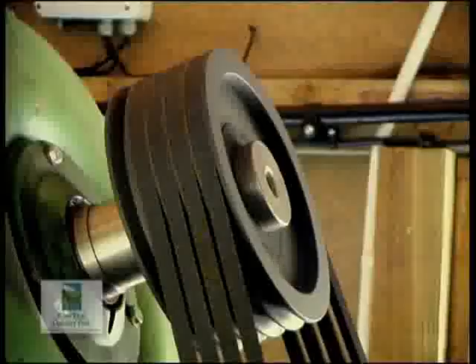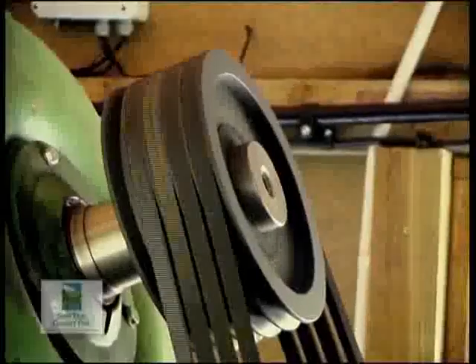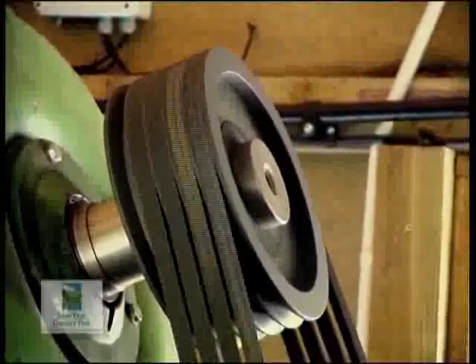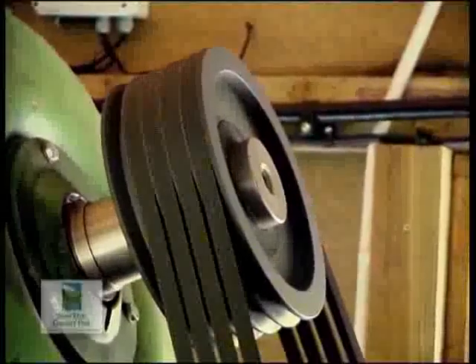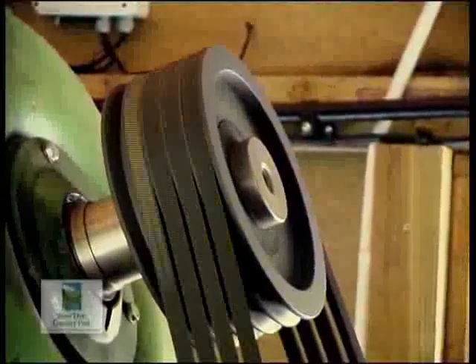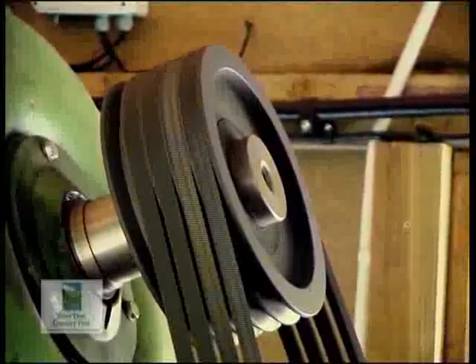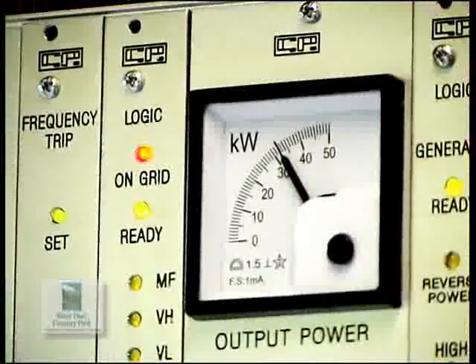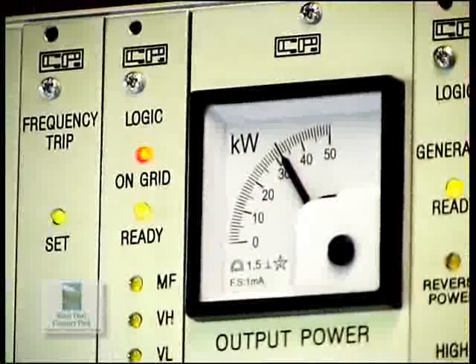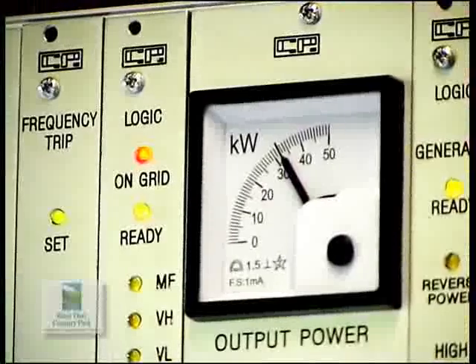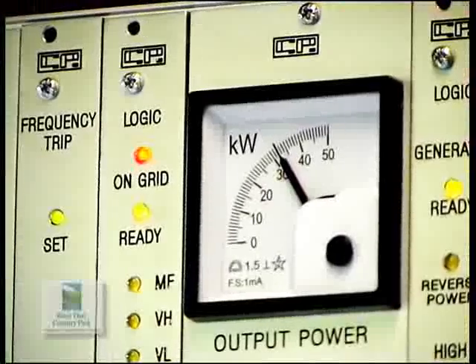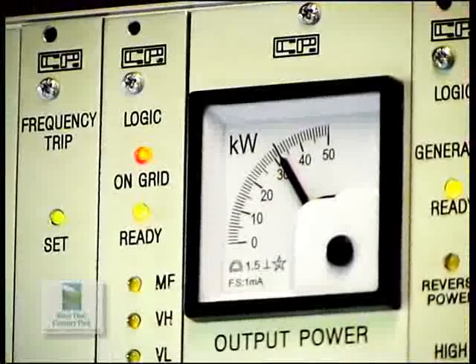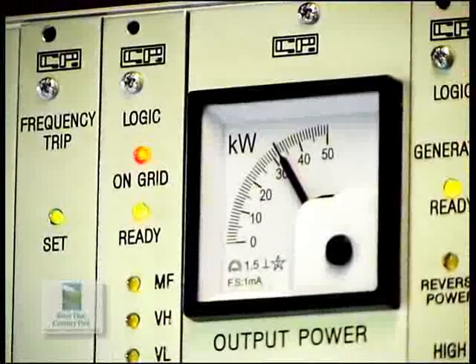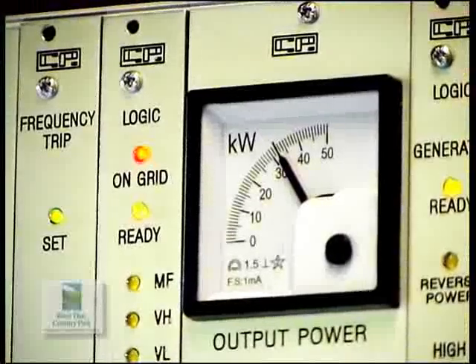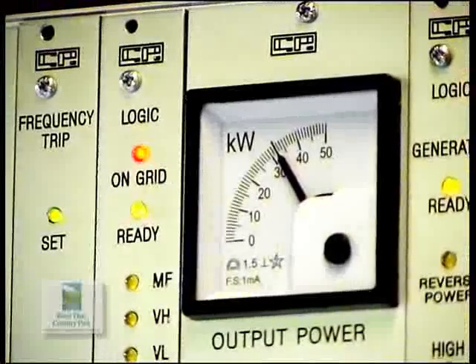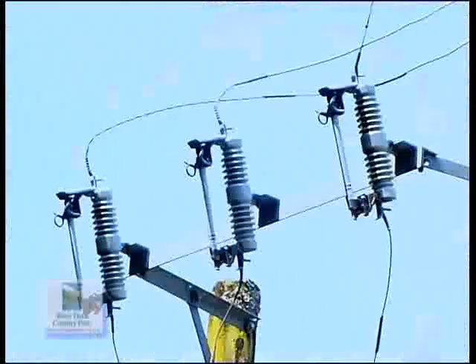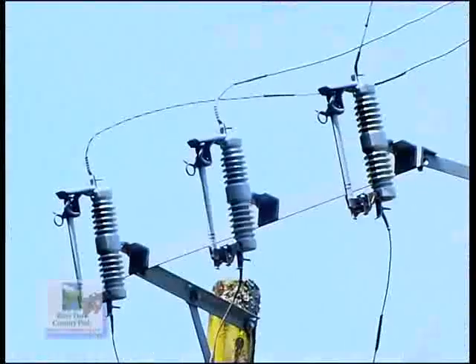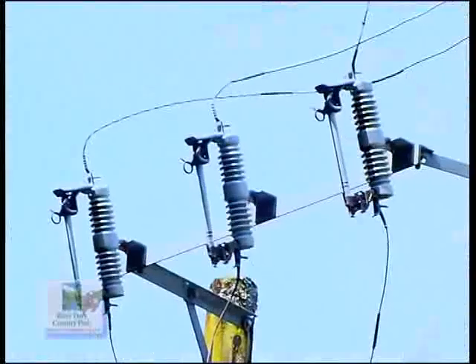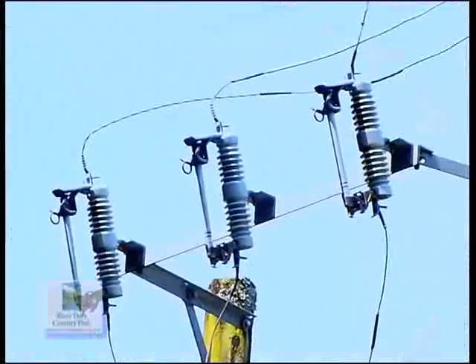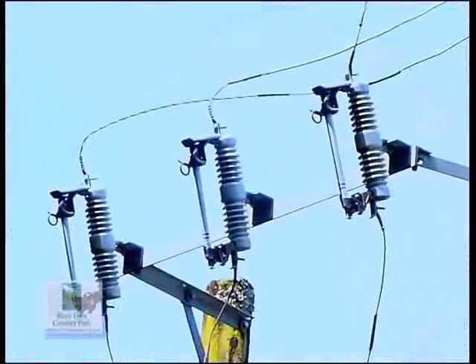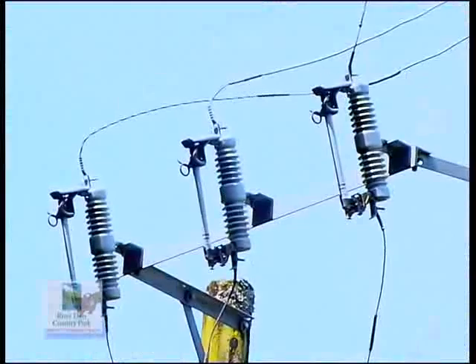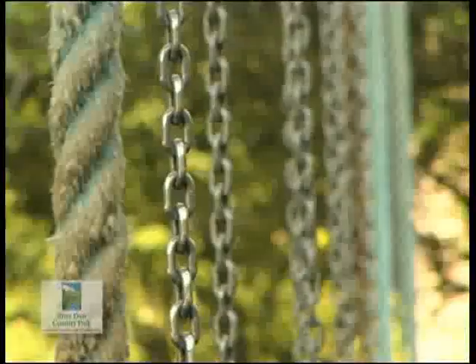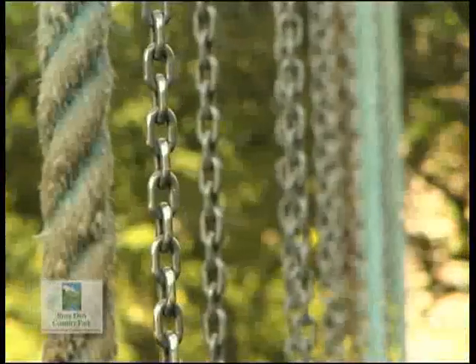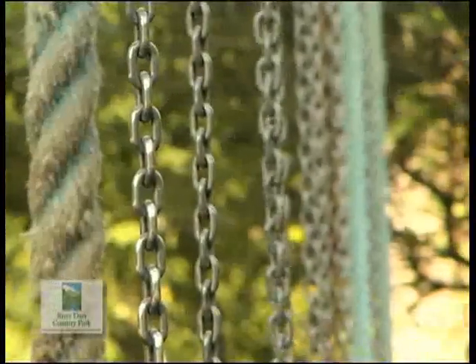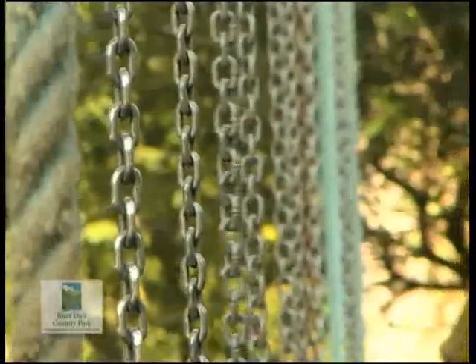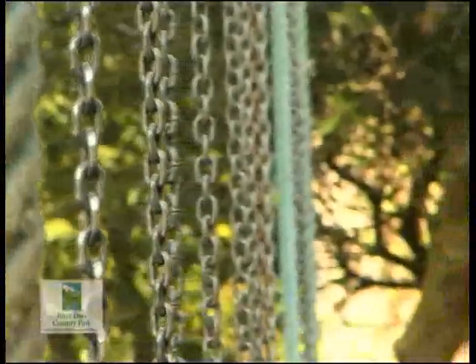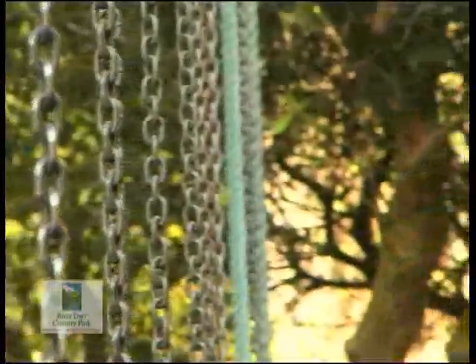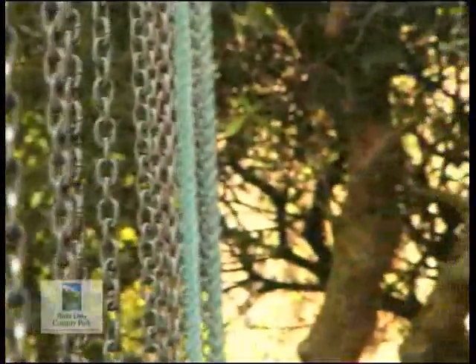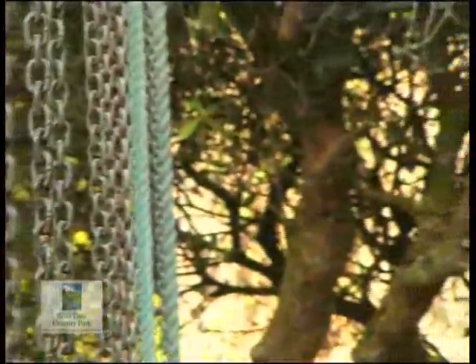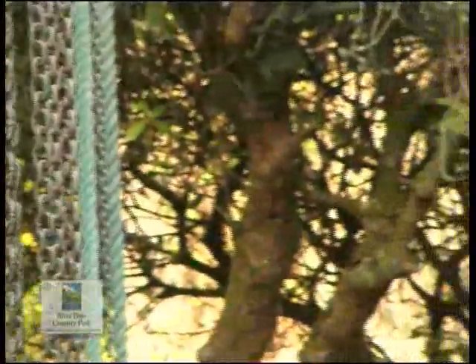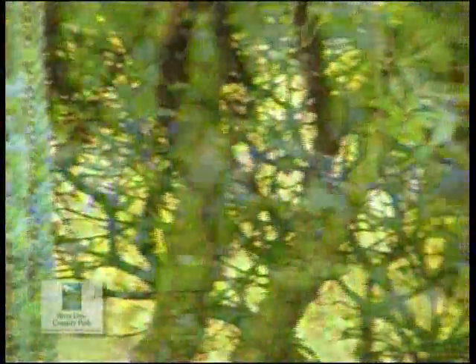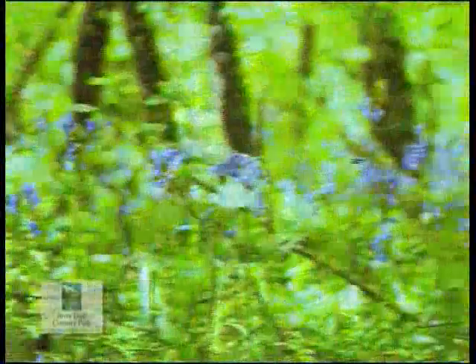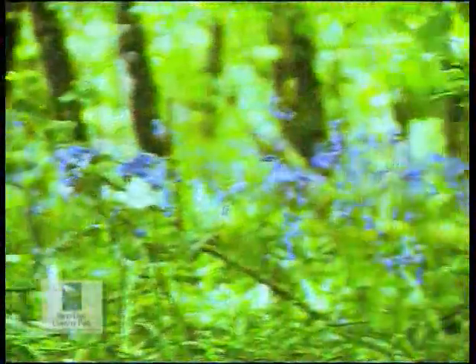In its first year of operation, it produced 335 megawatts, saving approximately 290 tonnes of carbon. The park is self-sufficient in electrical power for some eight months of the year.